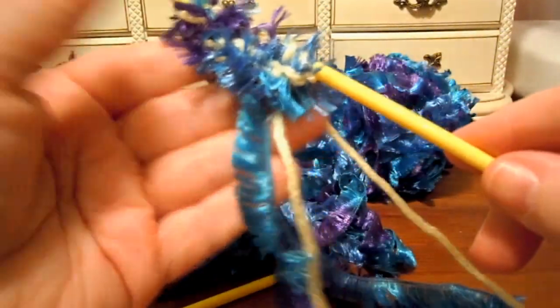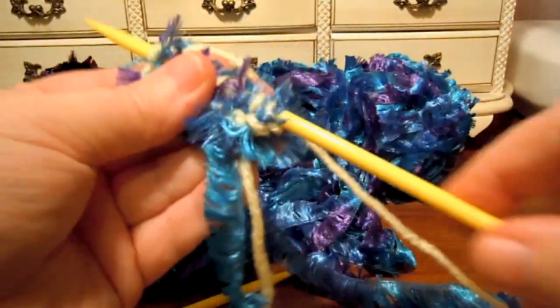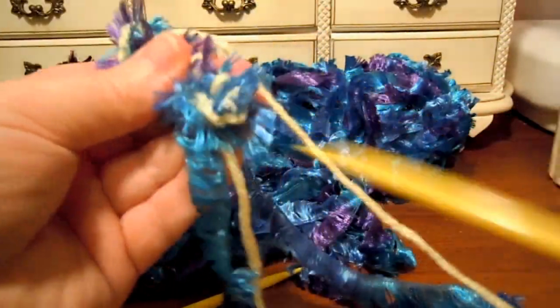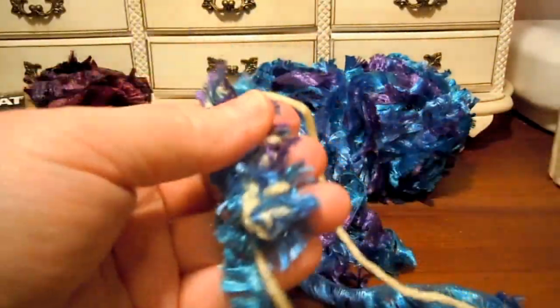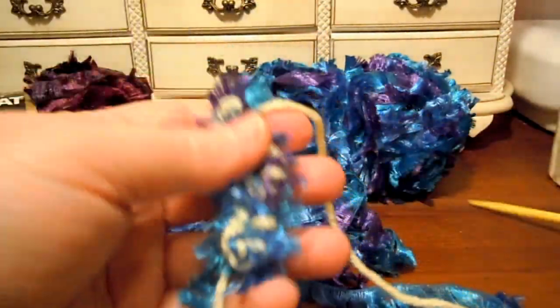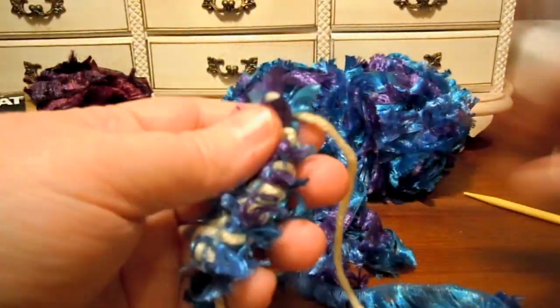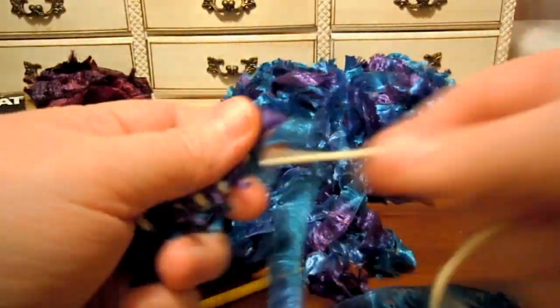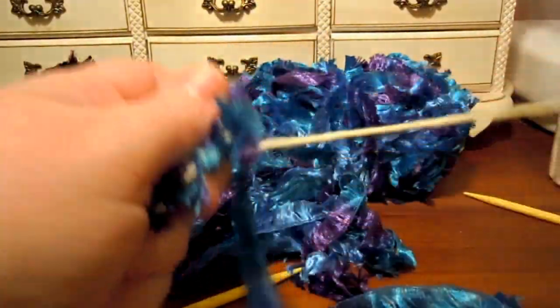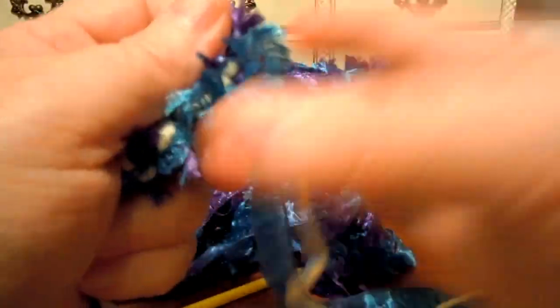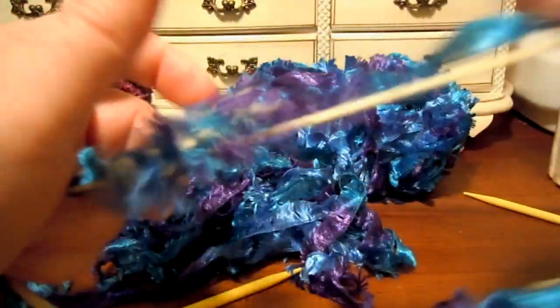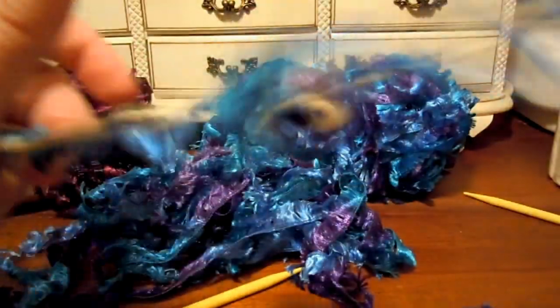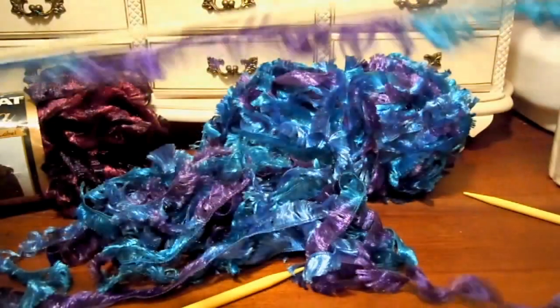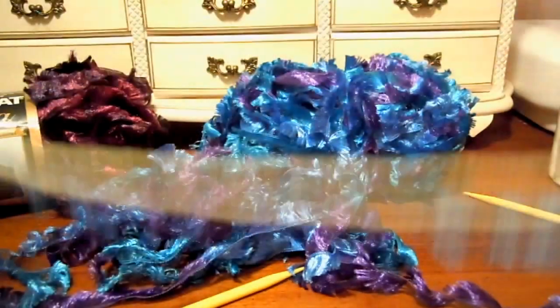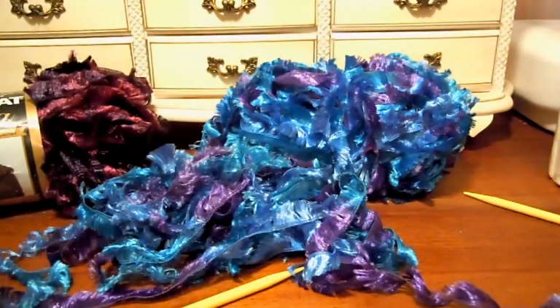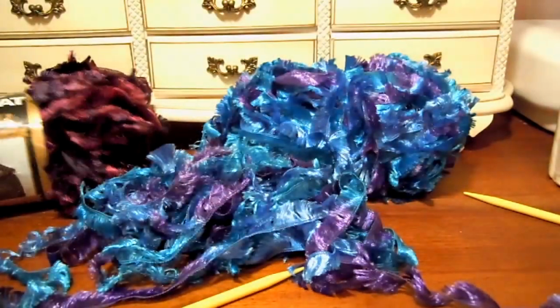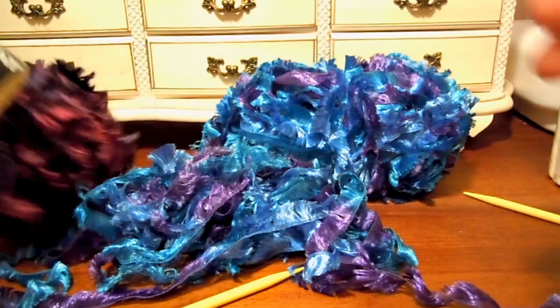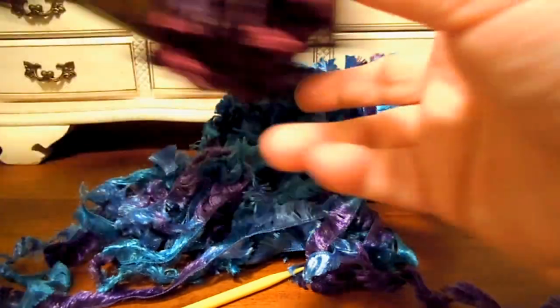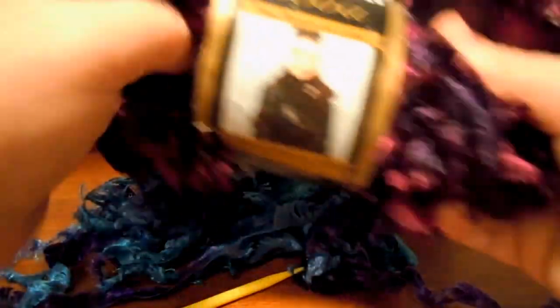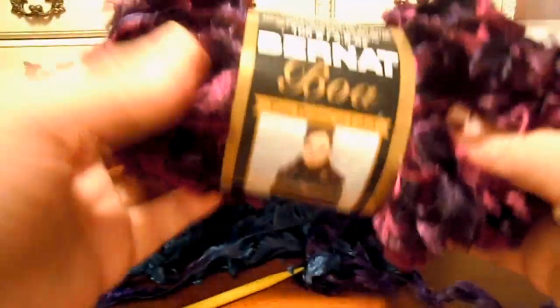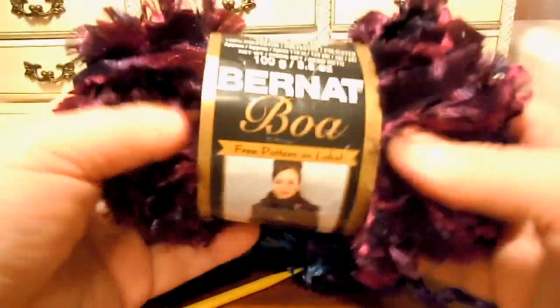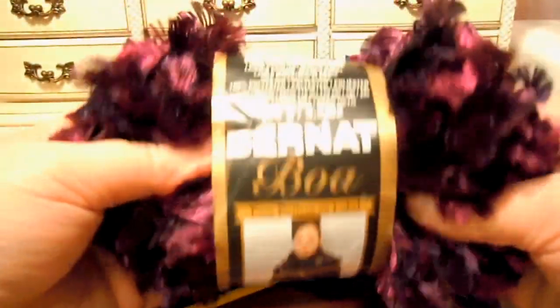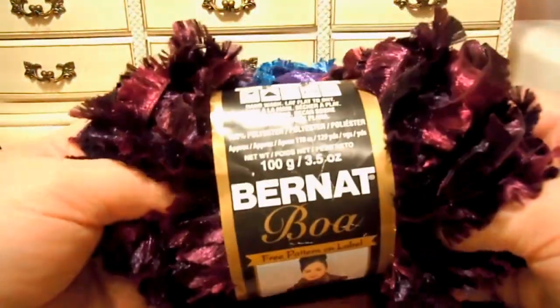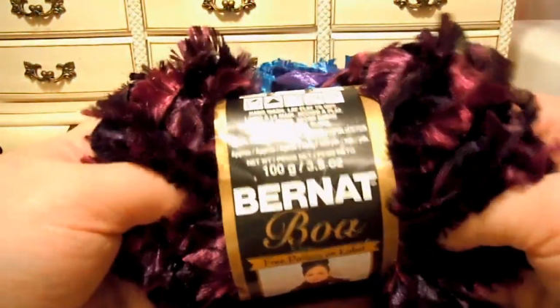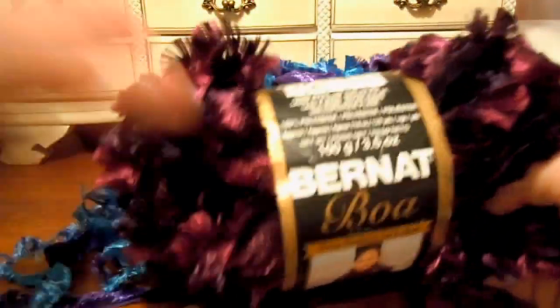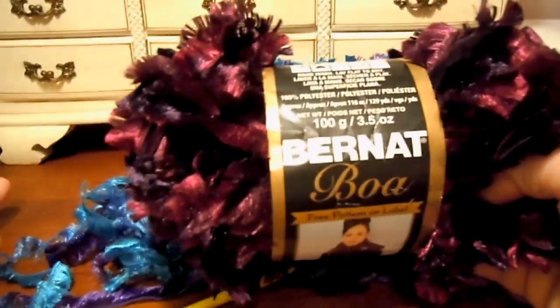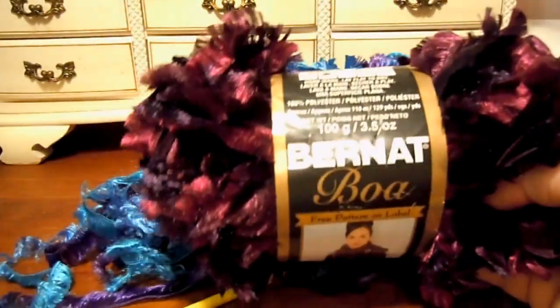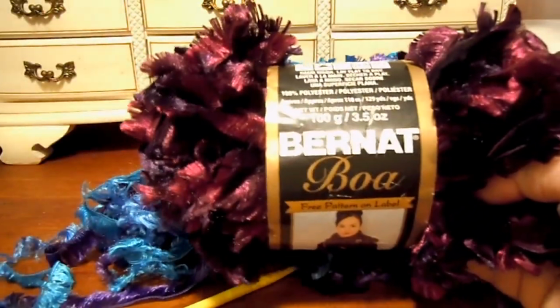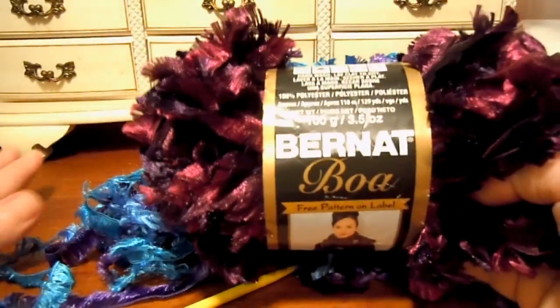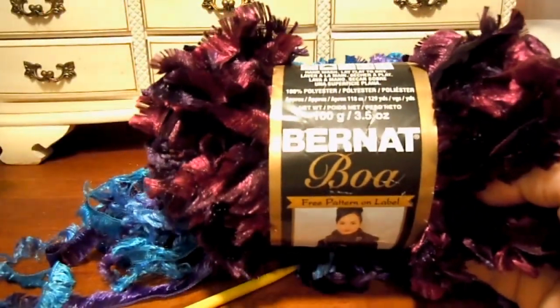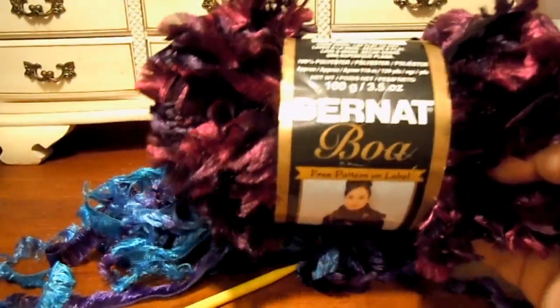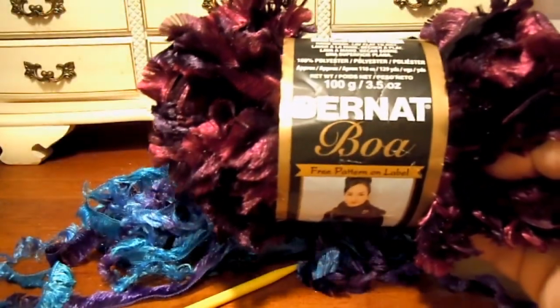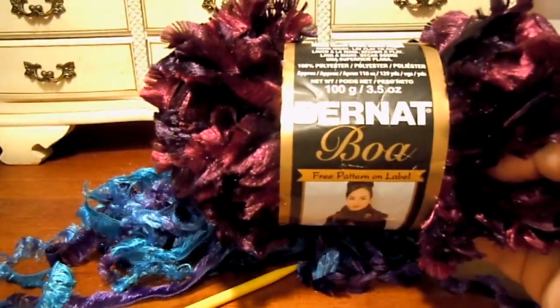So that's how this Bernat Boa yarn works. I hope you enjoy working with it — I love this color and I can't wait to make something with it. I'll see you soon in the next video.